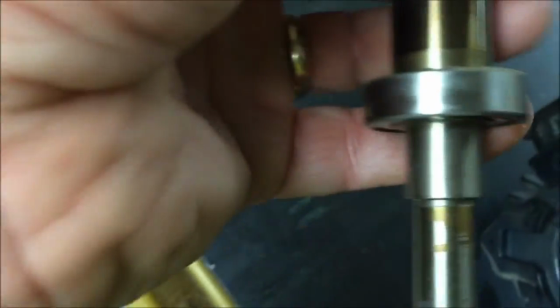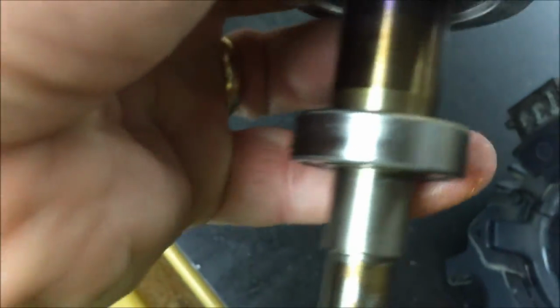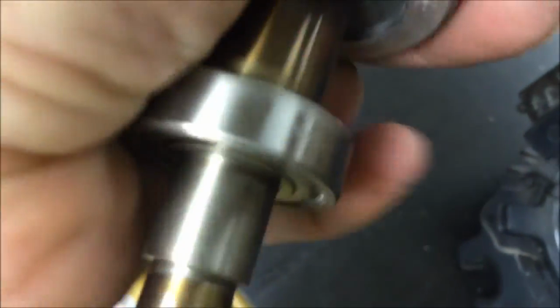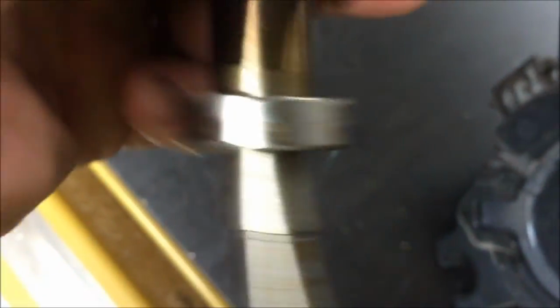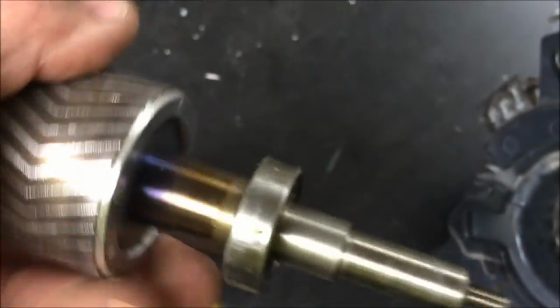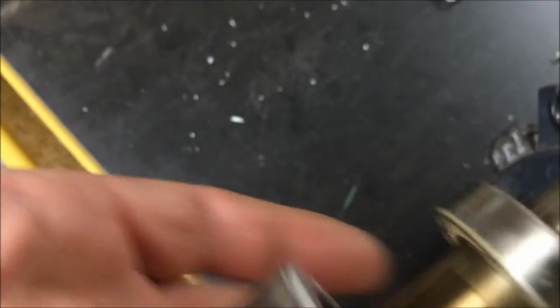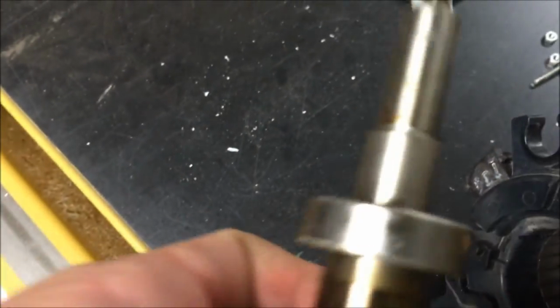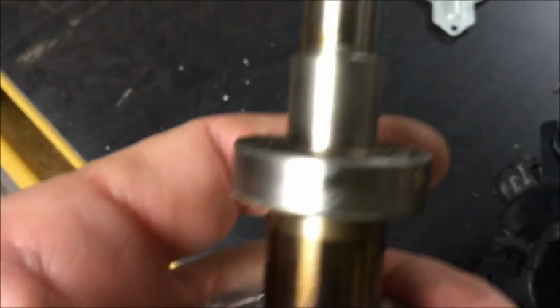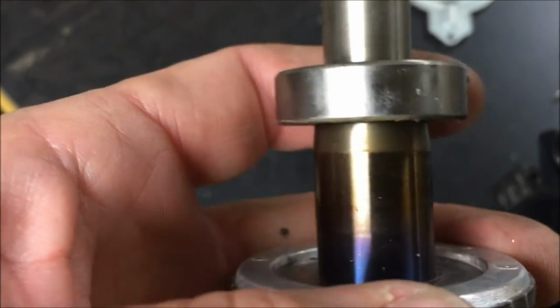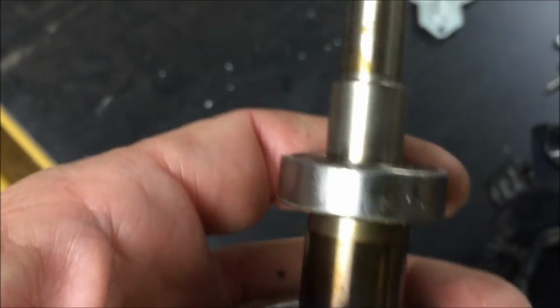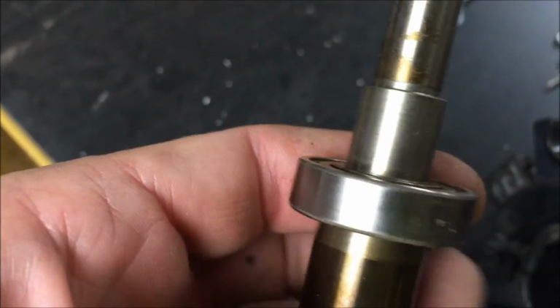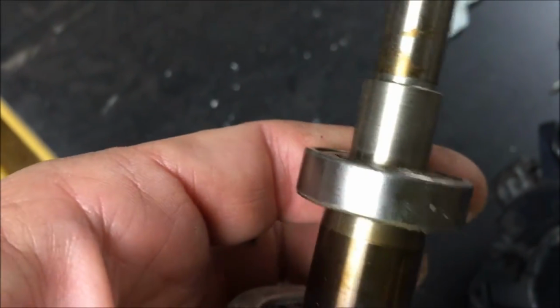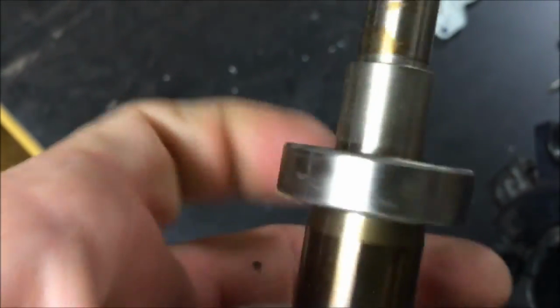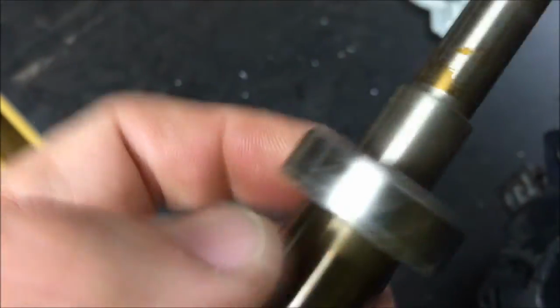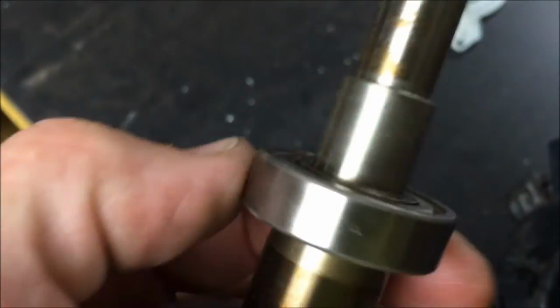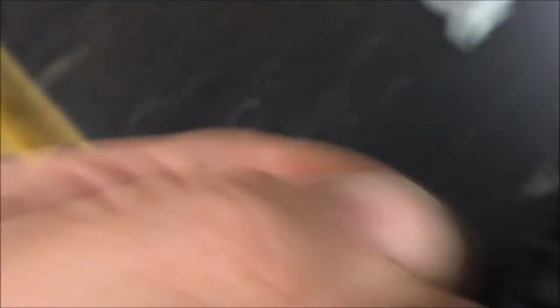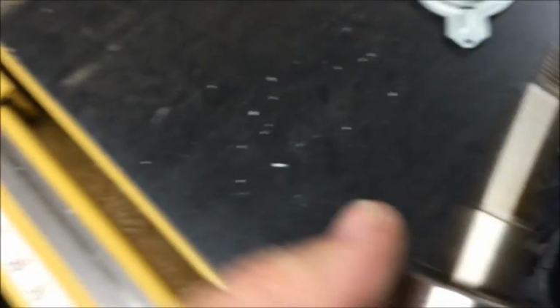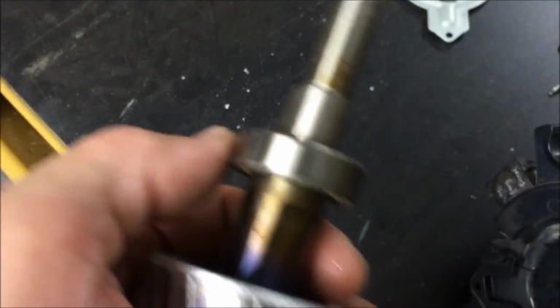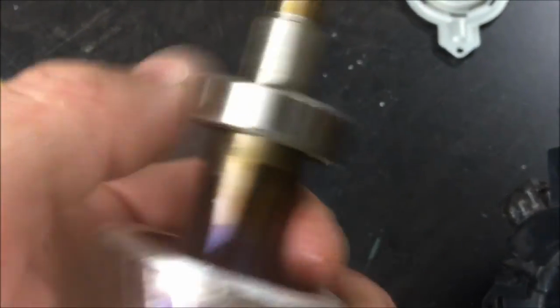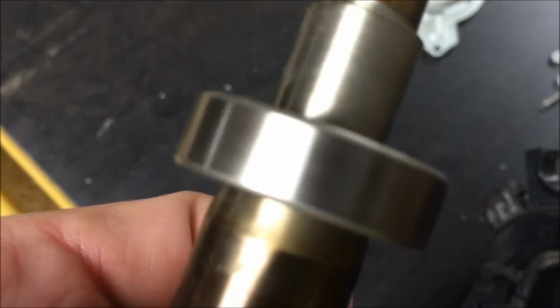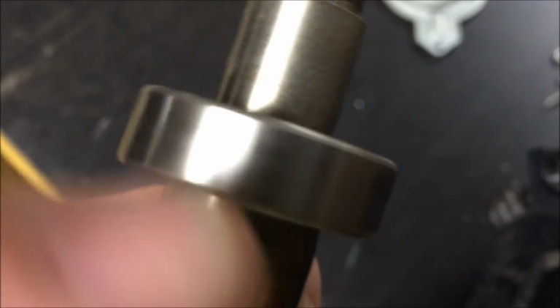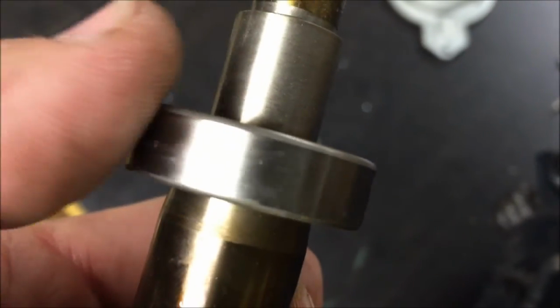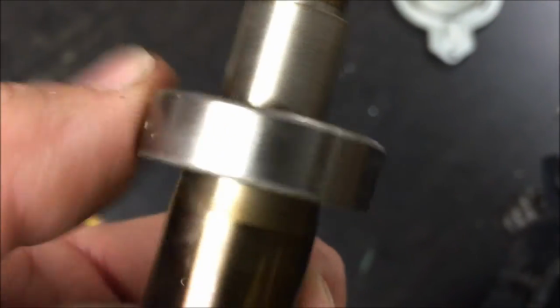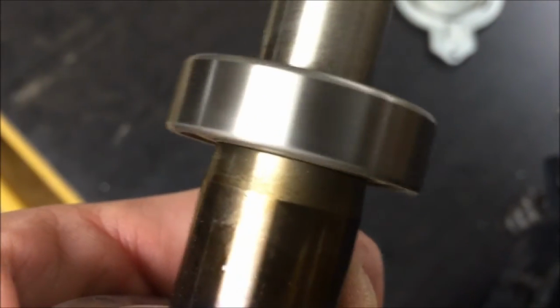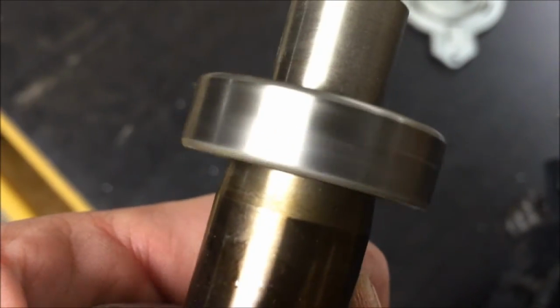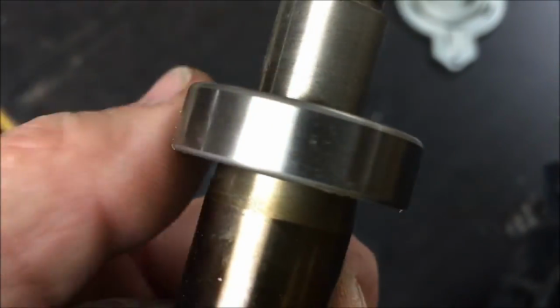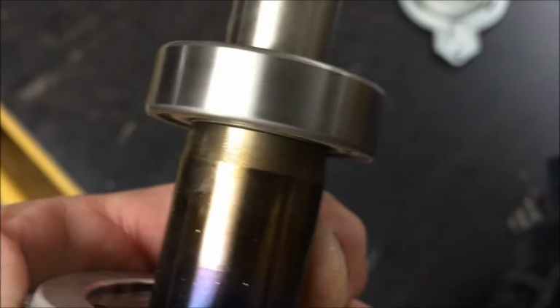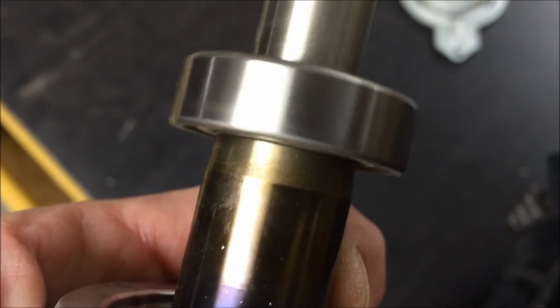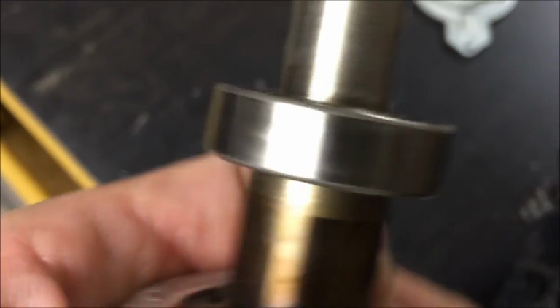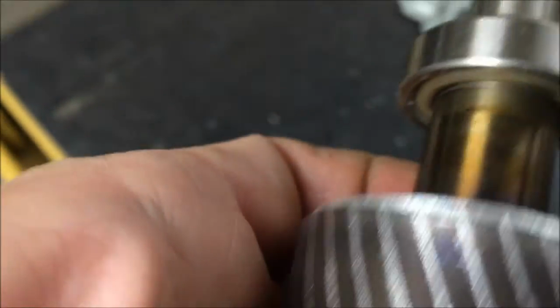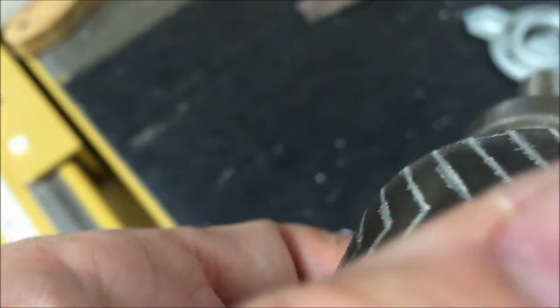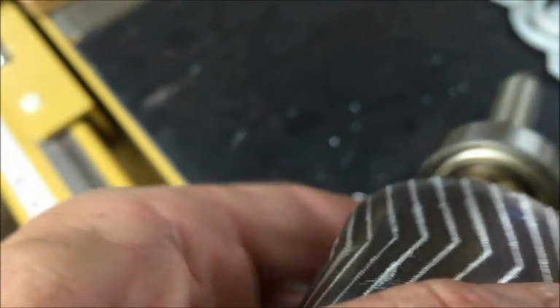Here it is - listen, you can hear it. I'm going to replace both of them, but here's the bad one. Sounds like a roller skate.